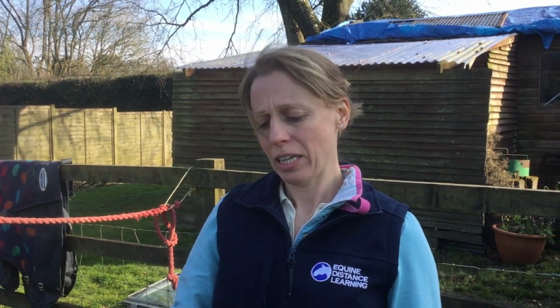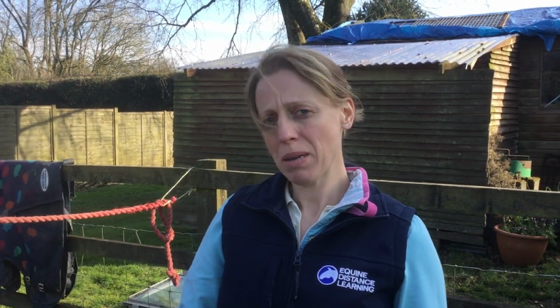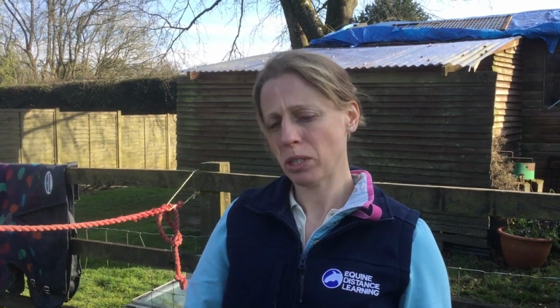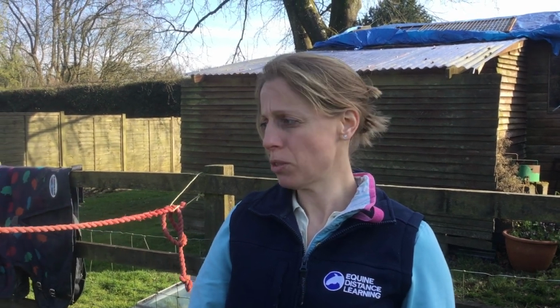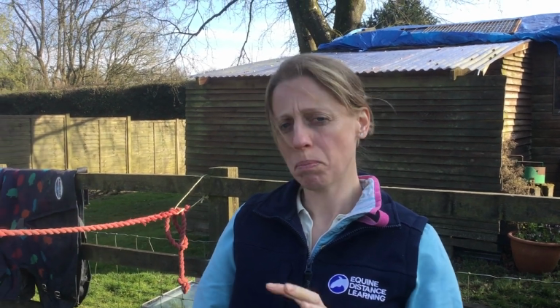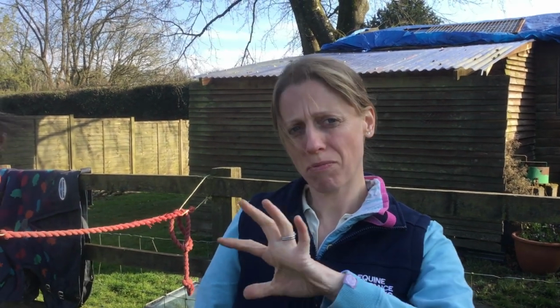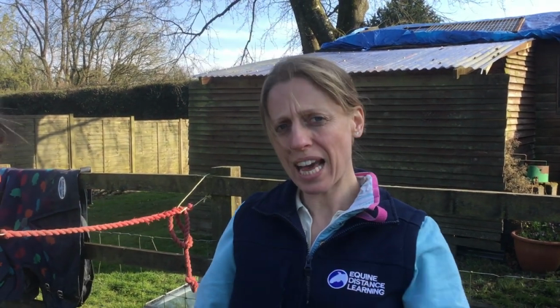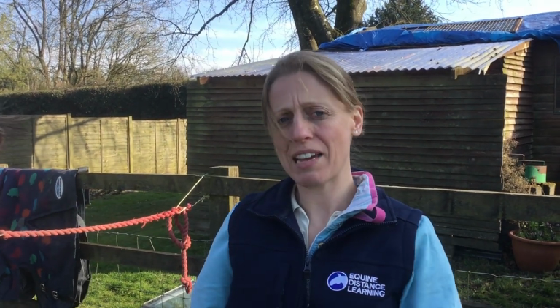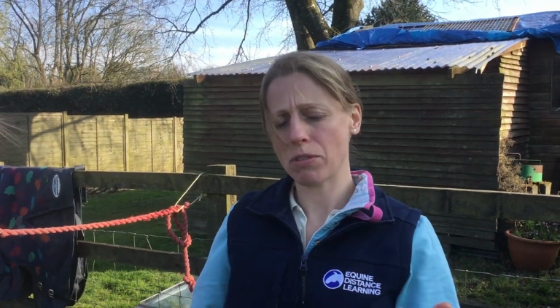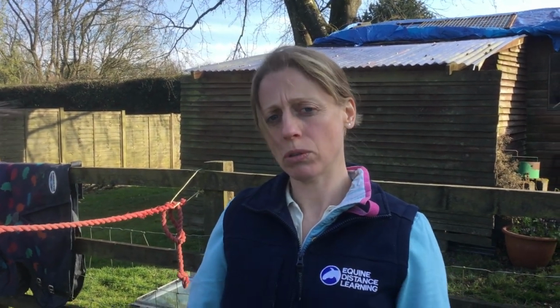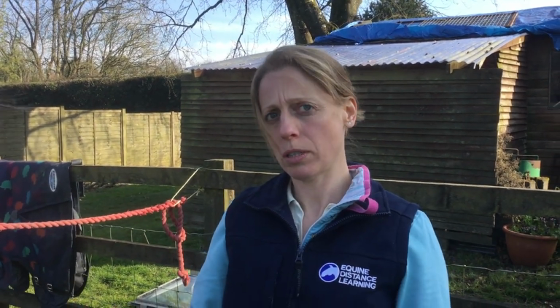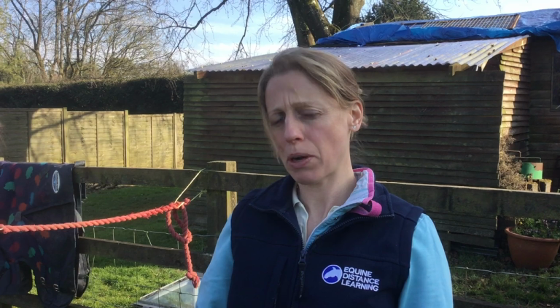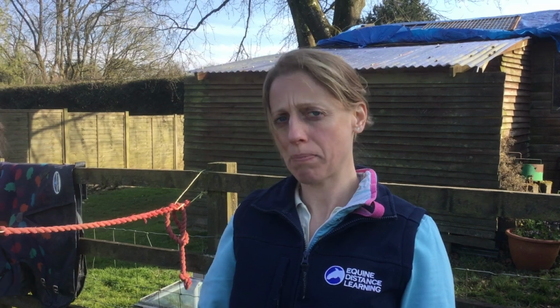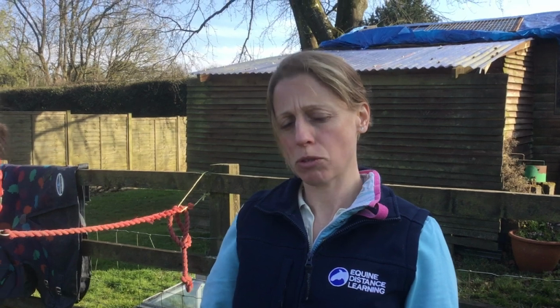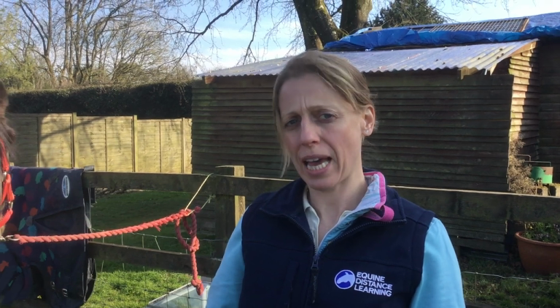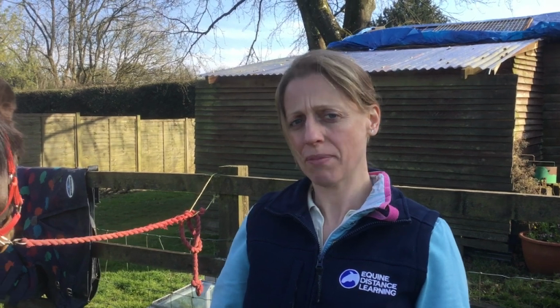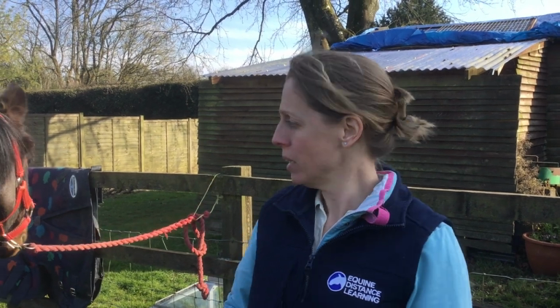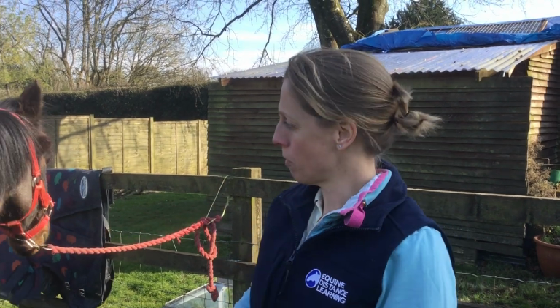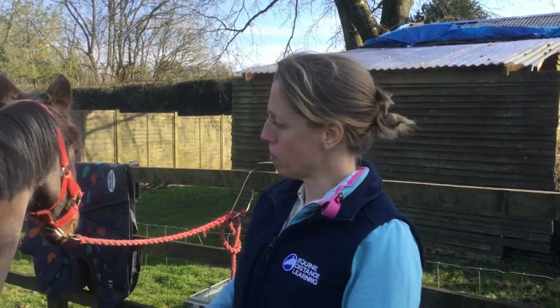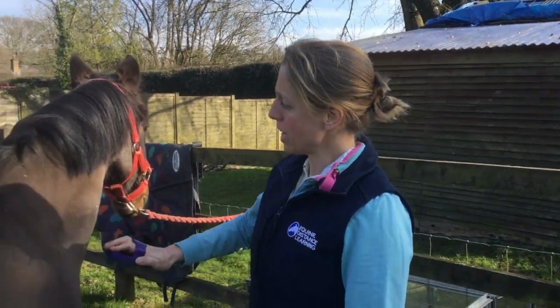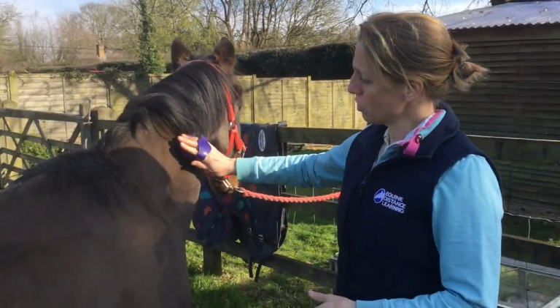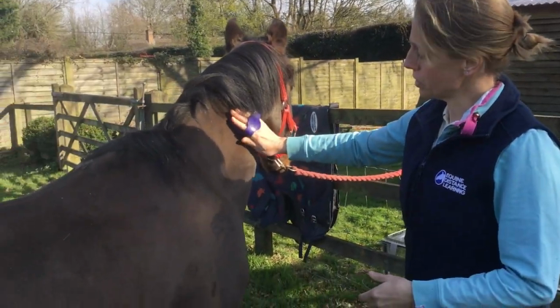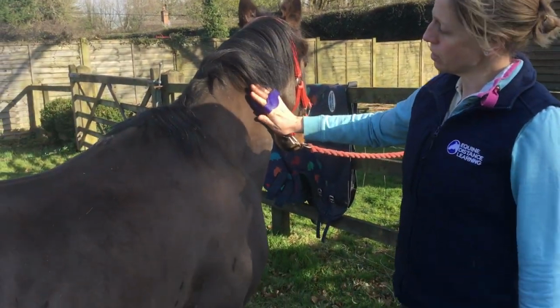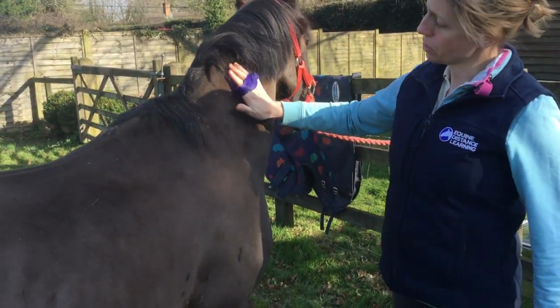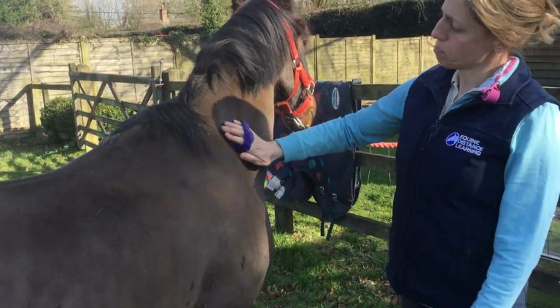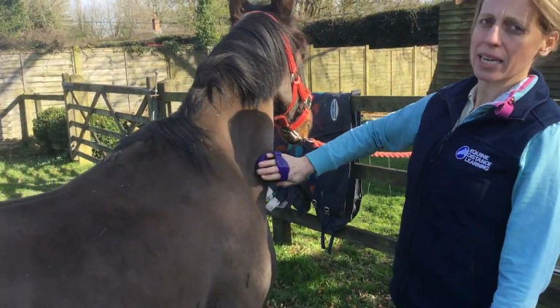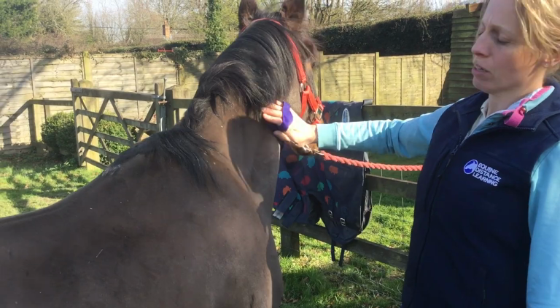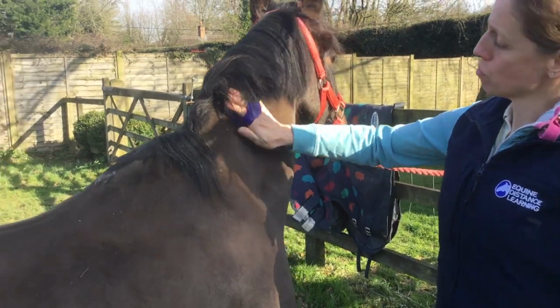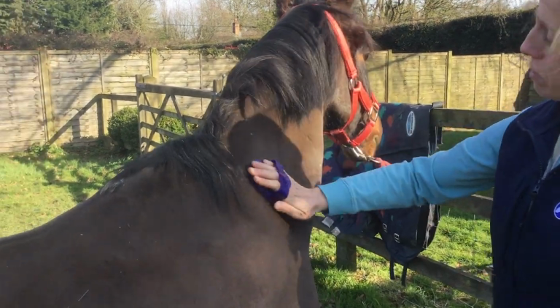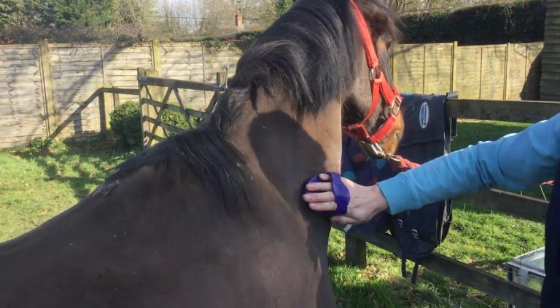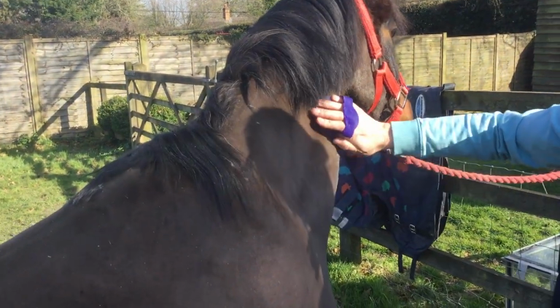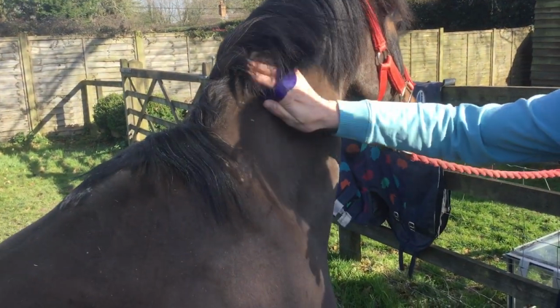It's really important to use it on big, flat areas of the horse — not on the bony parts like the head. So for example the neck, you can use it in big, round circular motions.